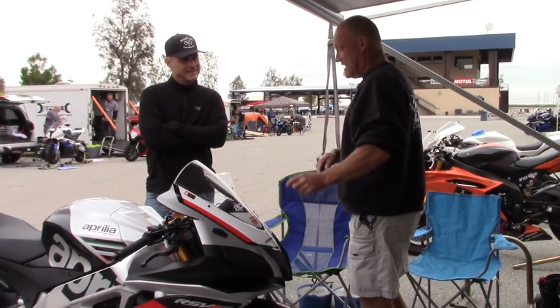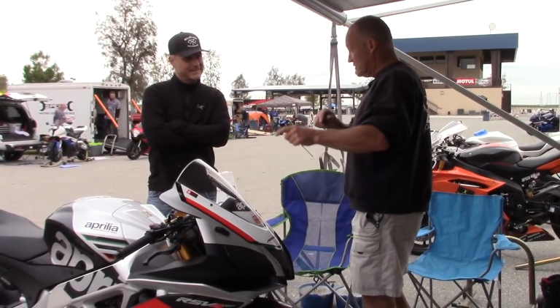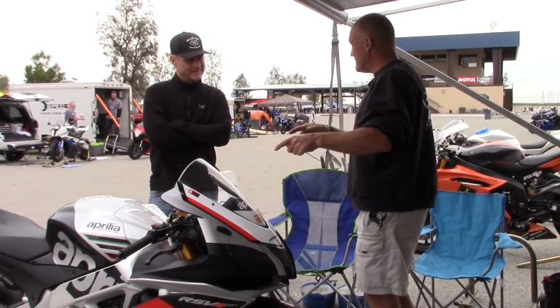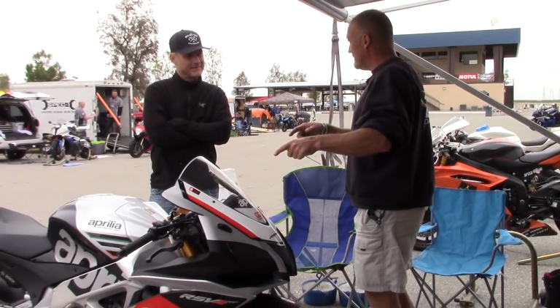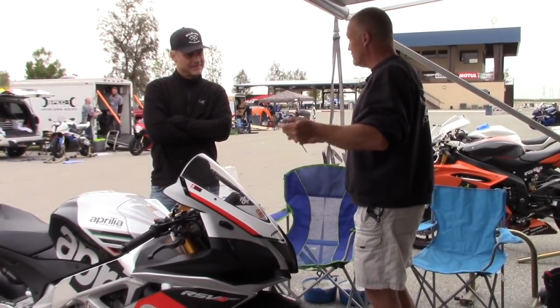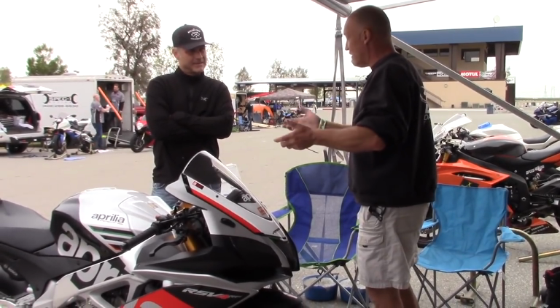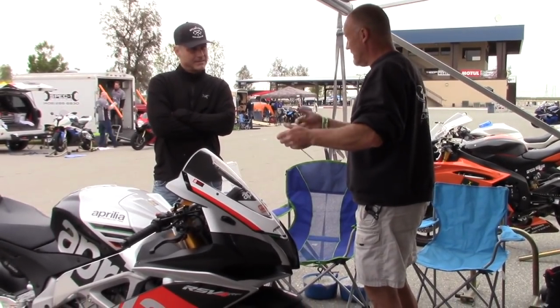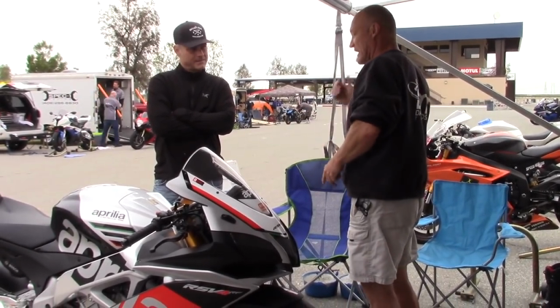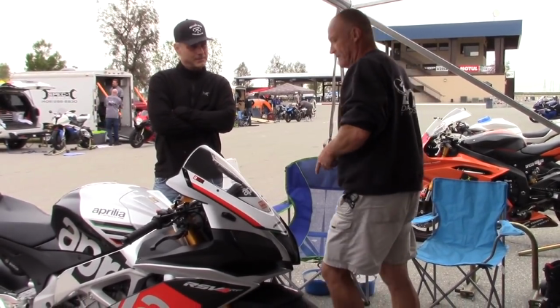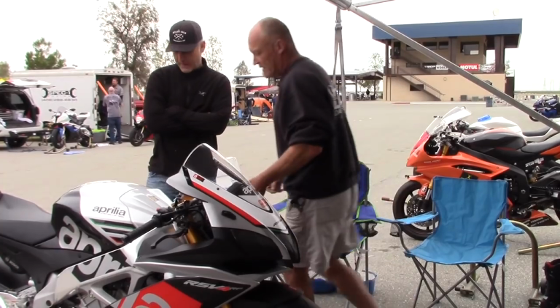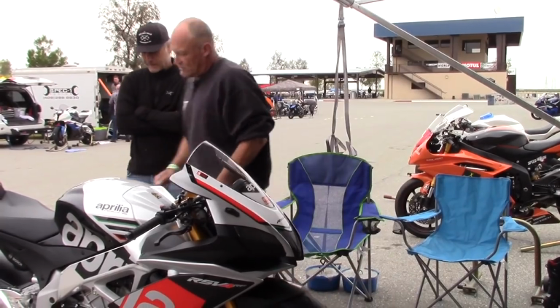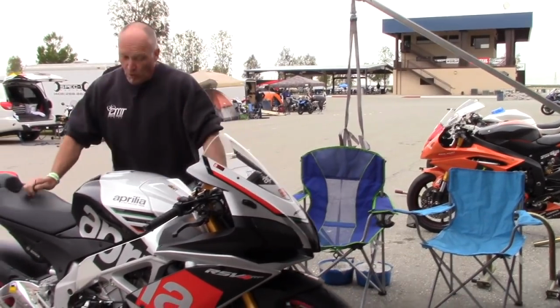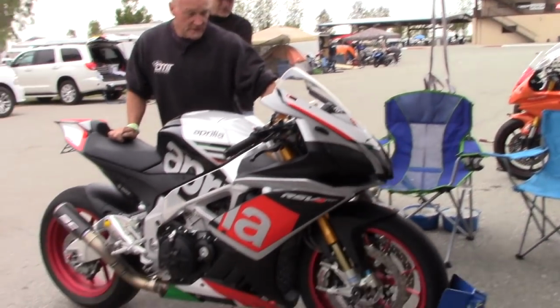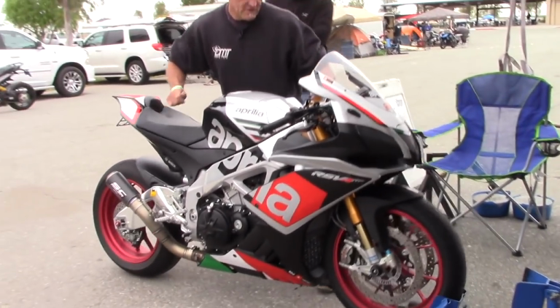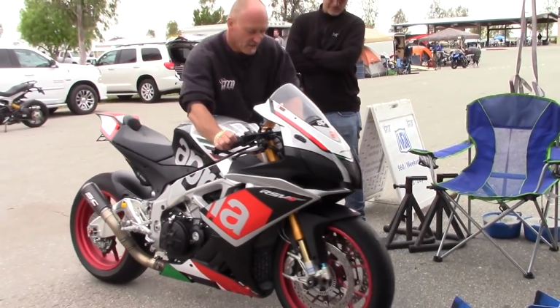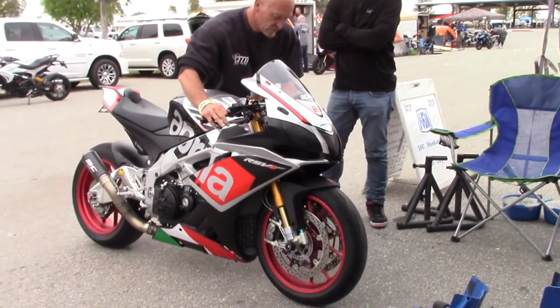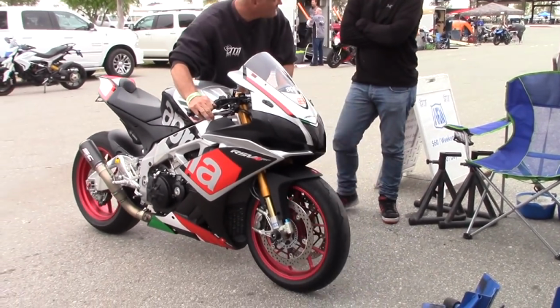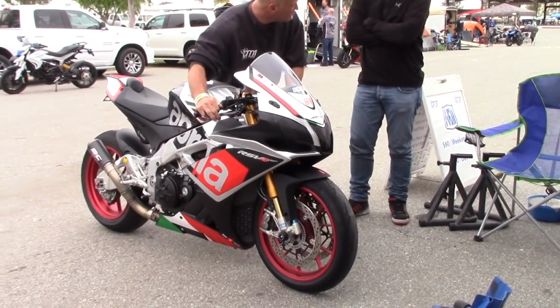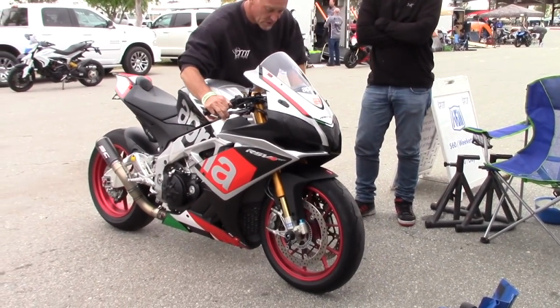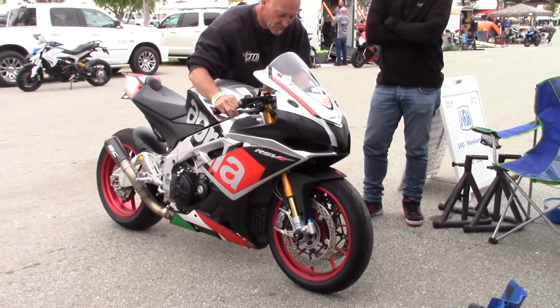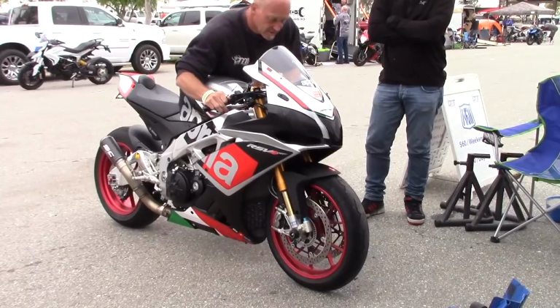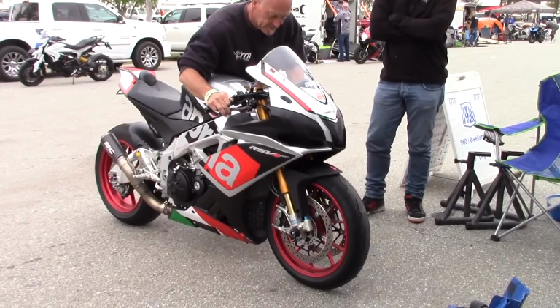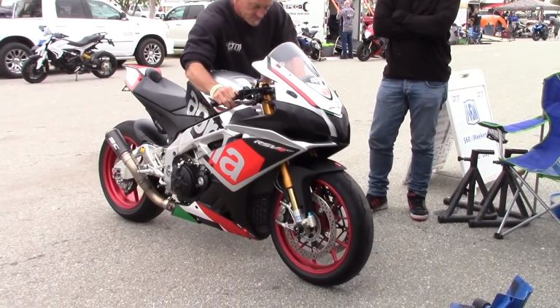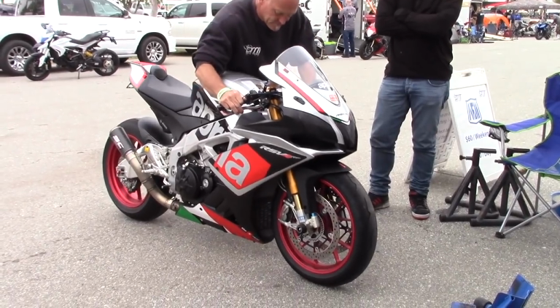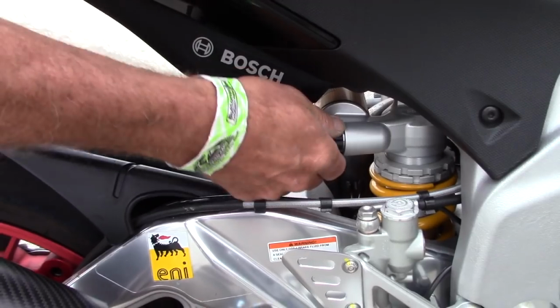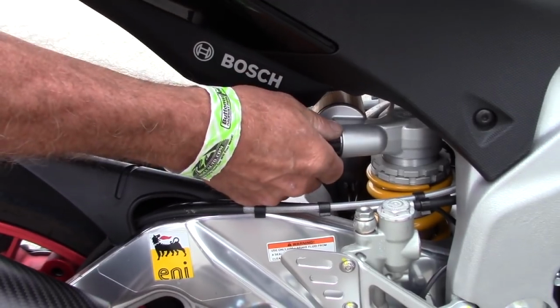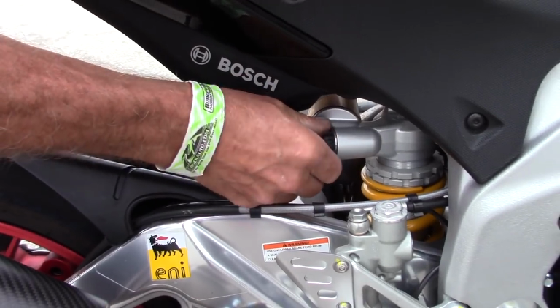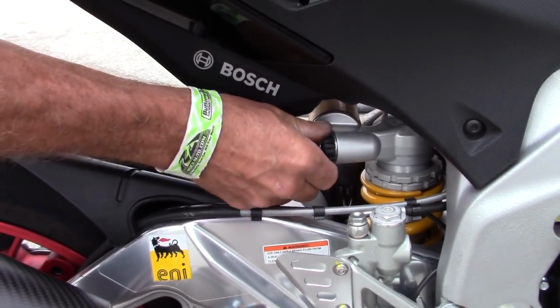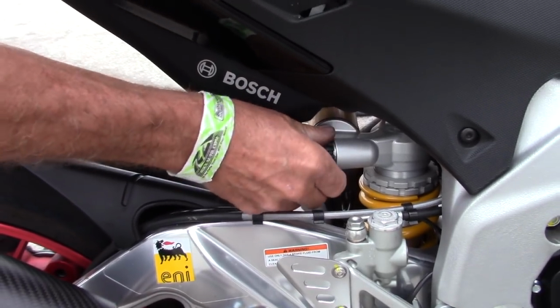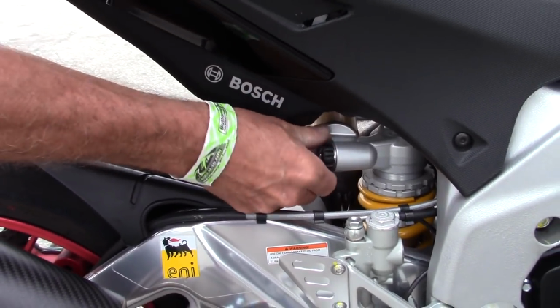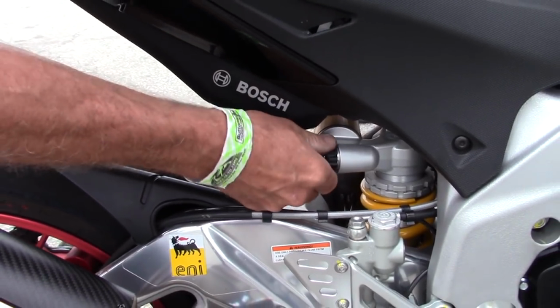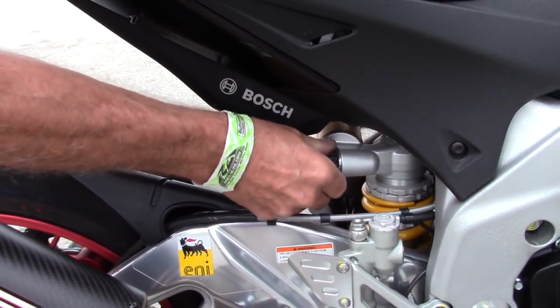You go through the testing and then you do an hour with that and then you carry on. You'll always keep yourself safe and you'll never be in risk of bottoming the forks. And so that's pretty stark: one, two, three, four, five, six, seven.